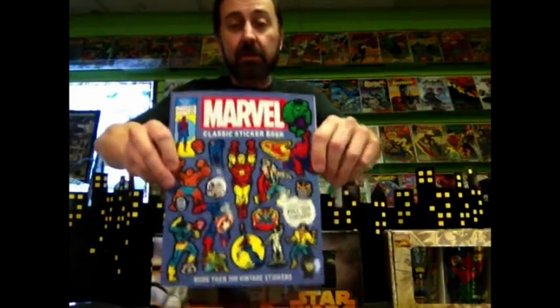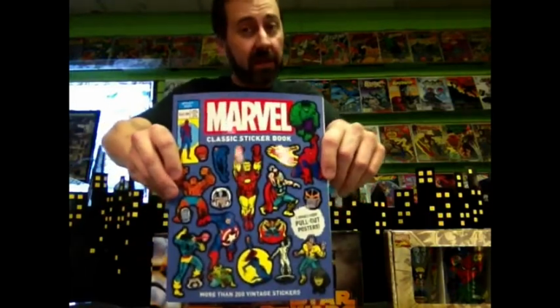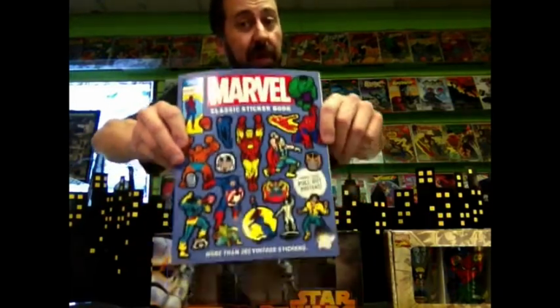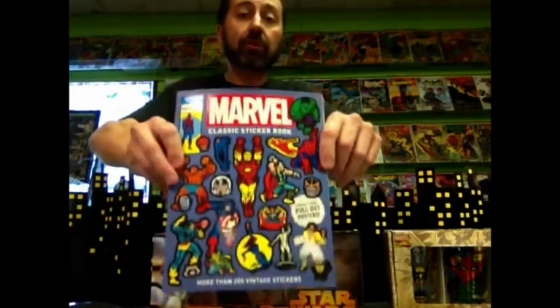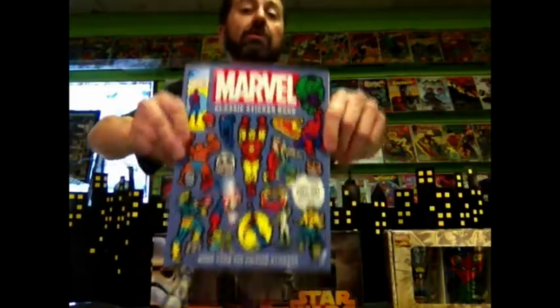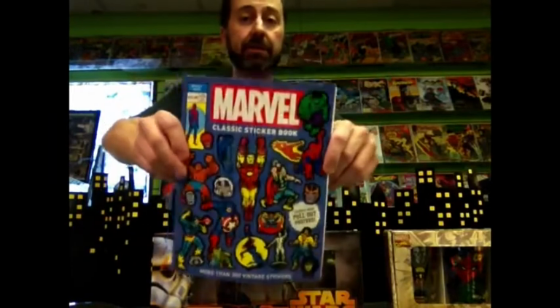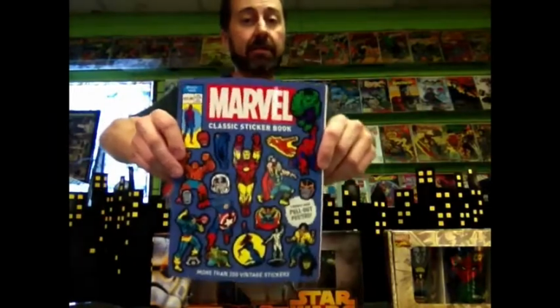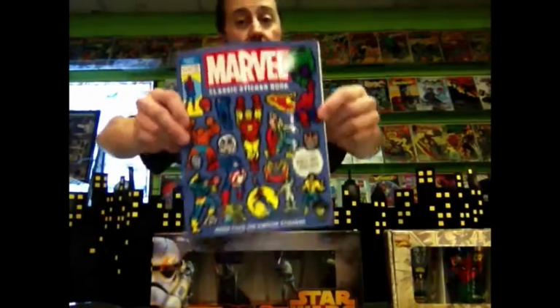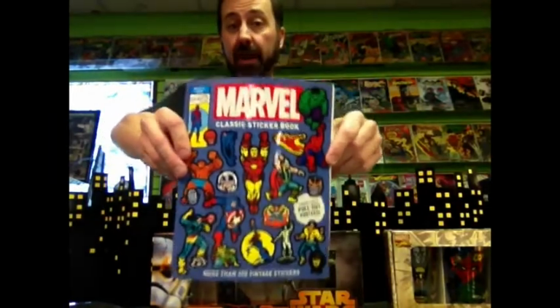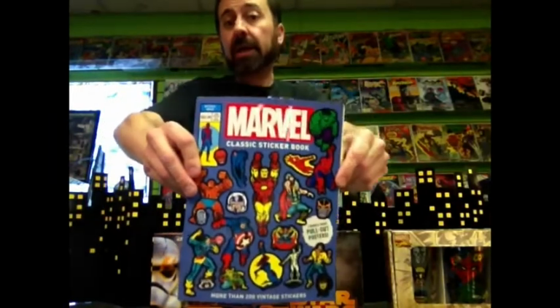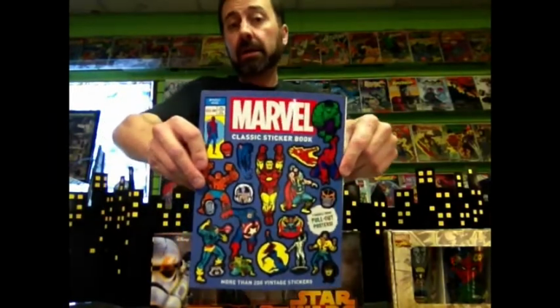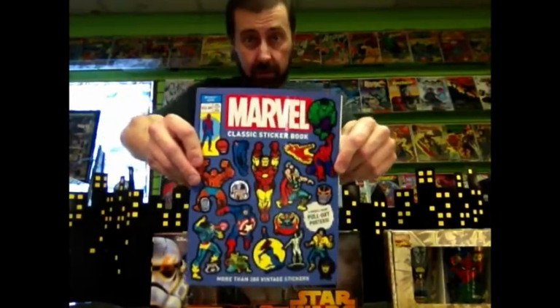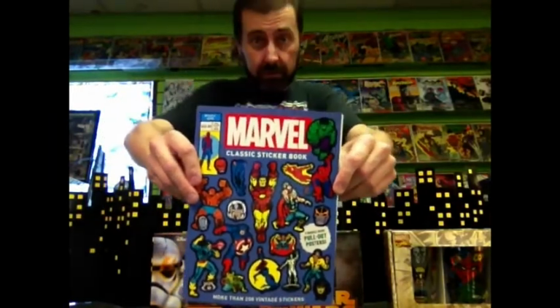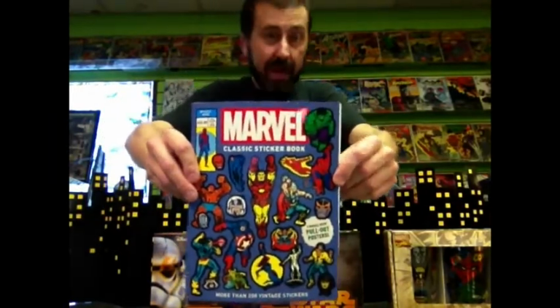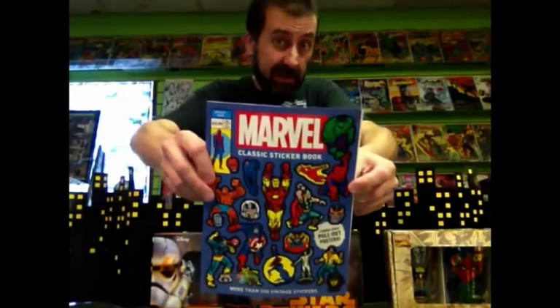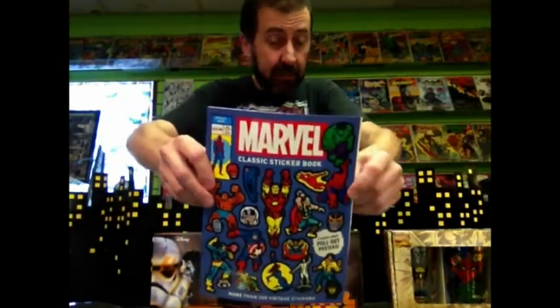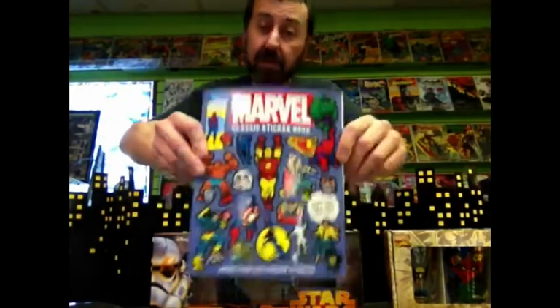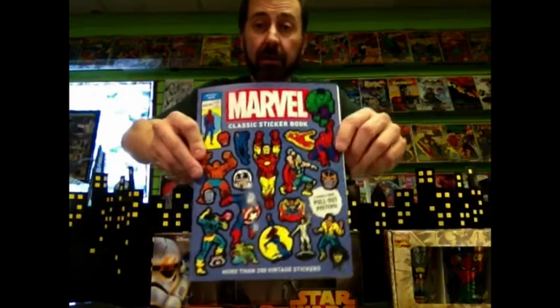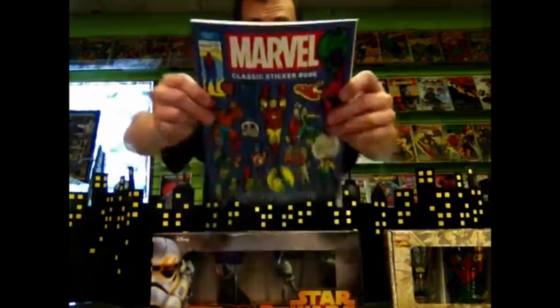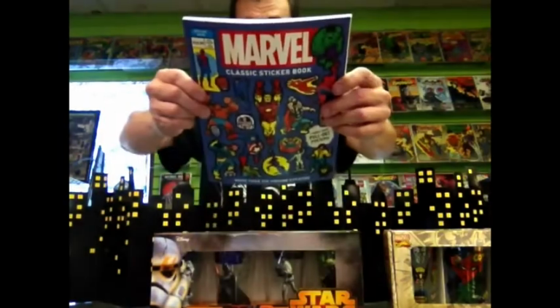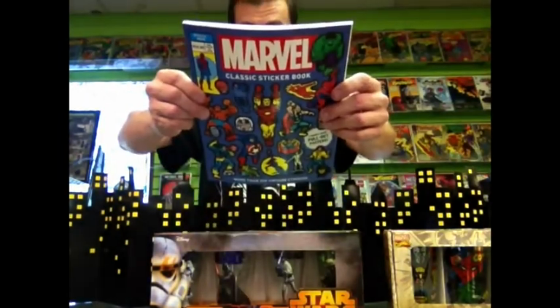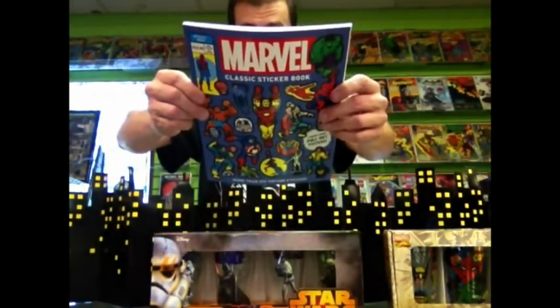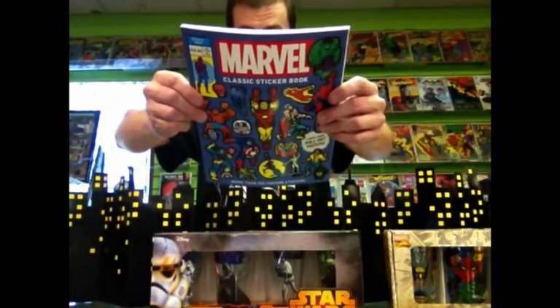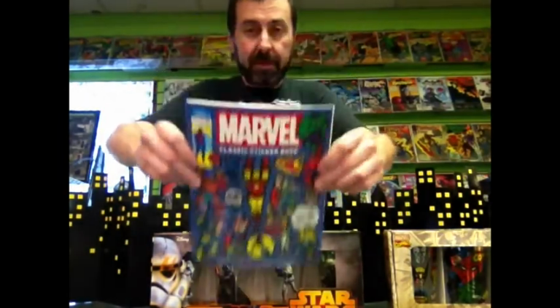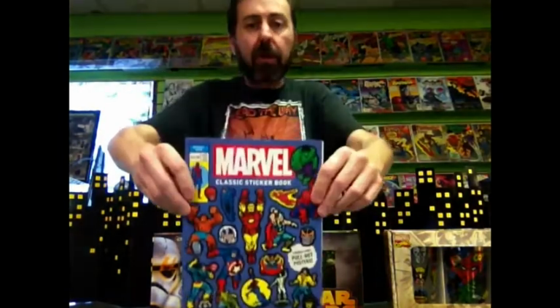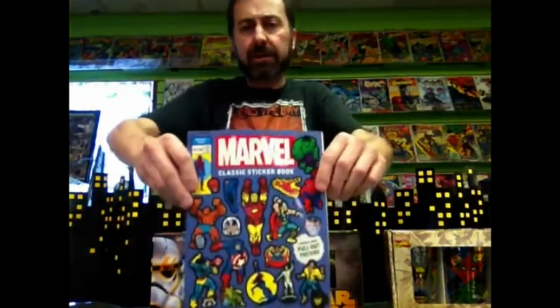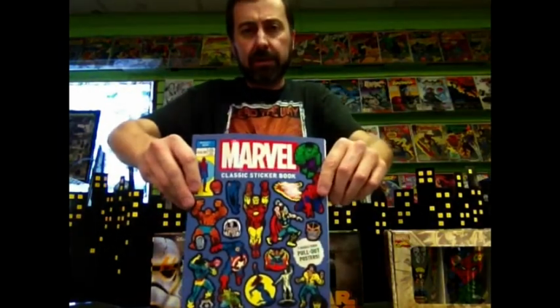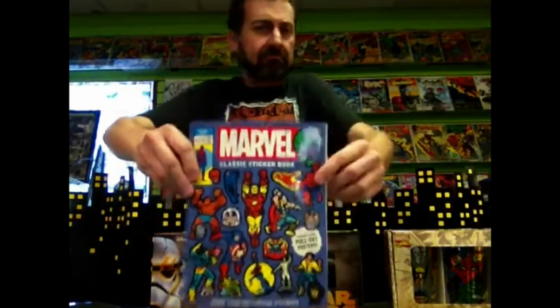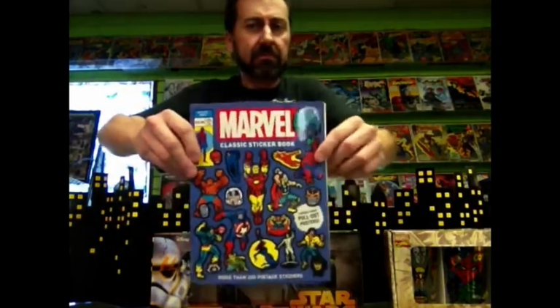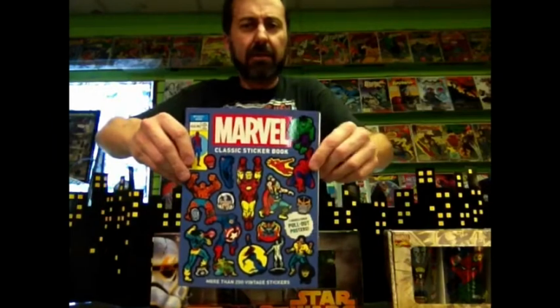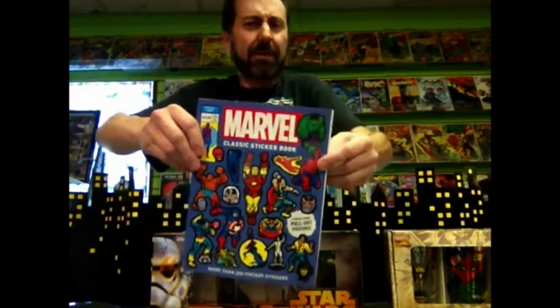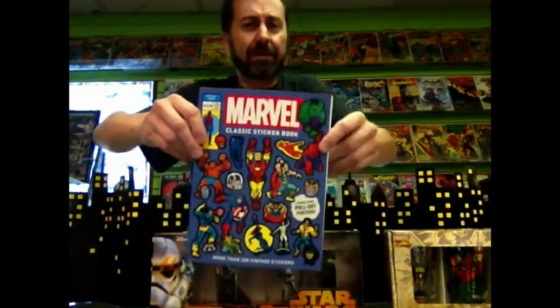There's one left, but I am ordering more. So if you're interested, come by and grab it quick — or be patient and I'll get you one, but let me know. This is $12.99. It'd be a bargain at twice the price, according to me.